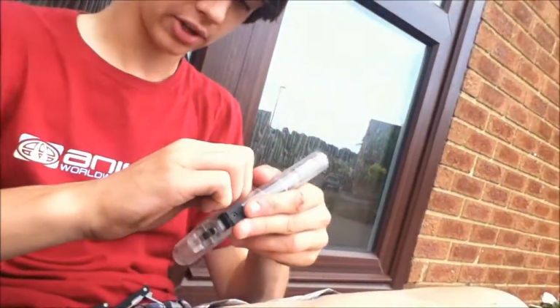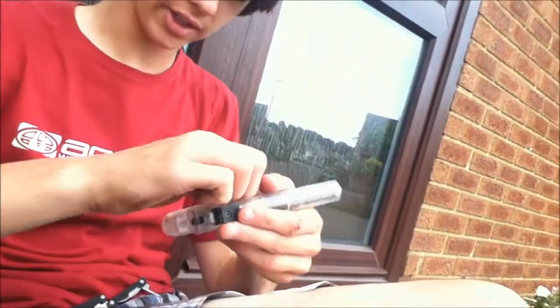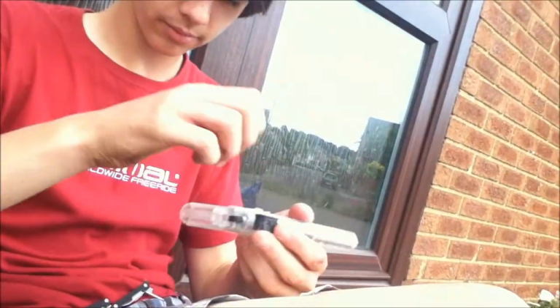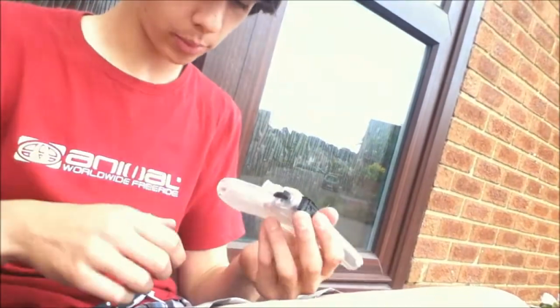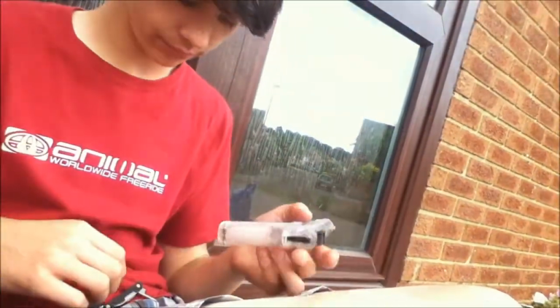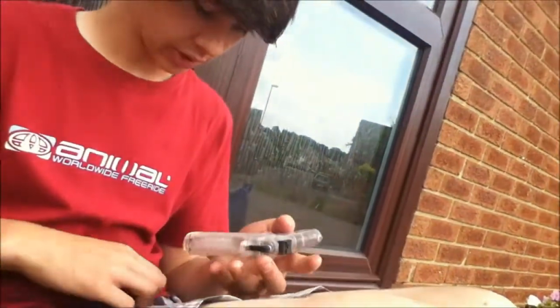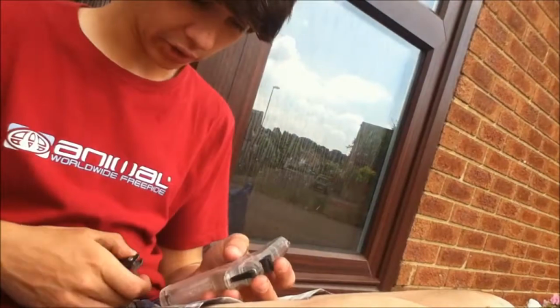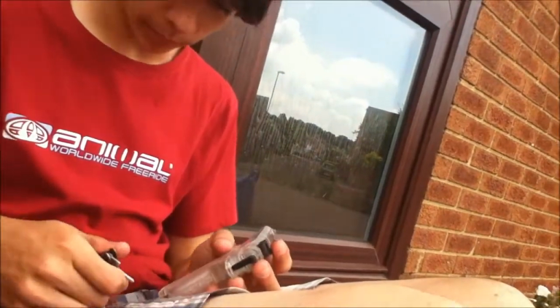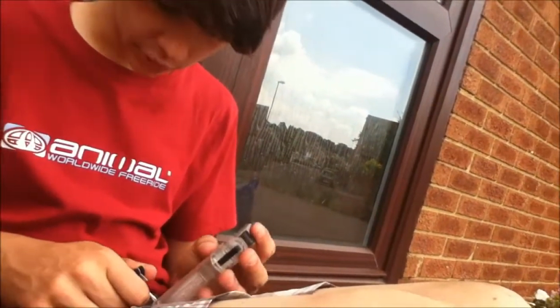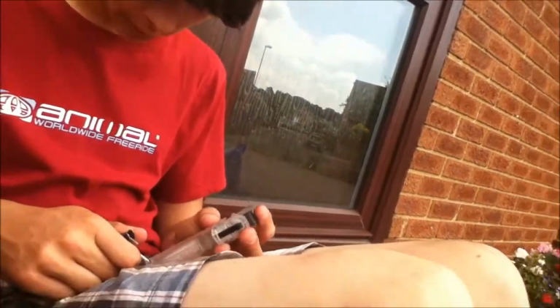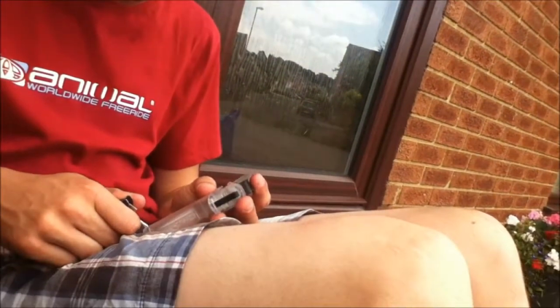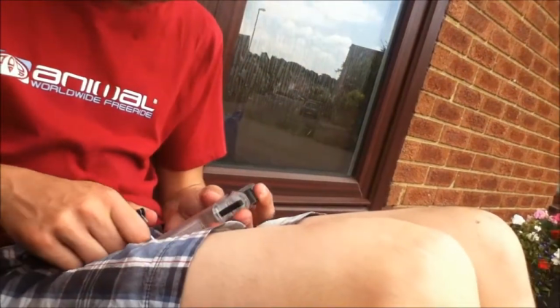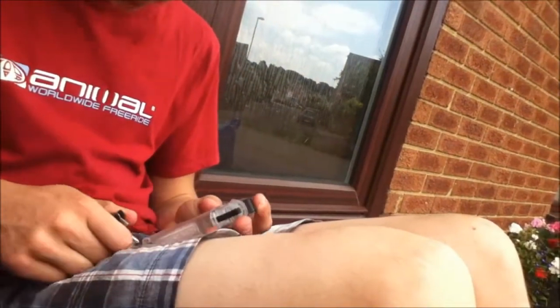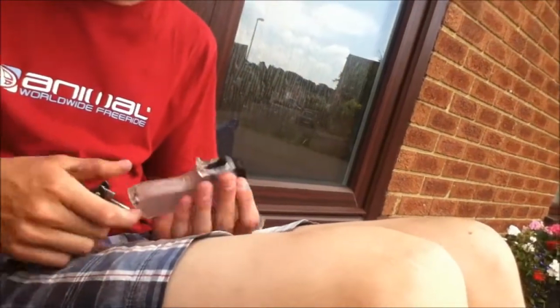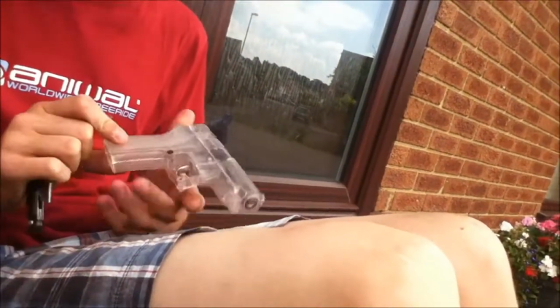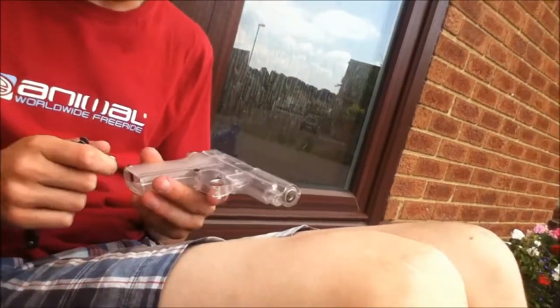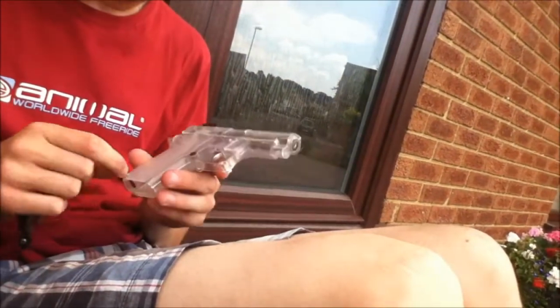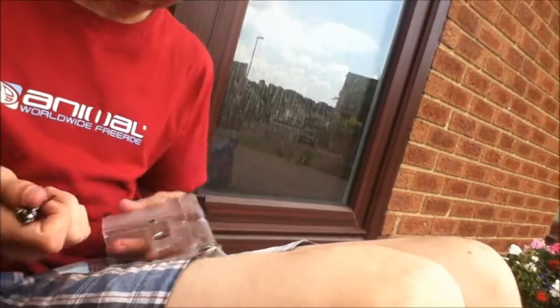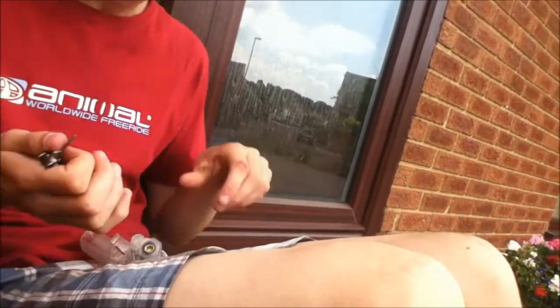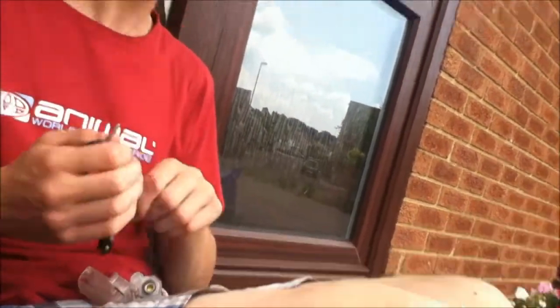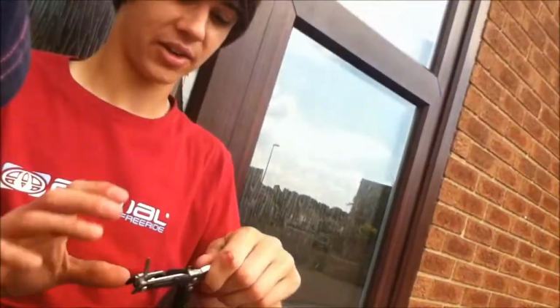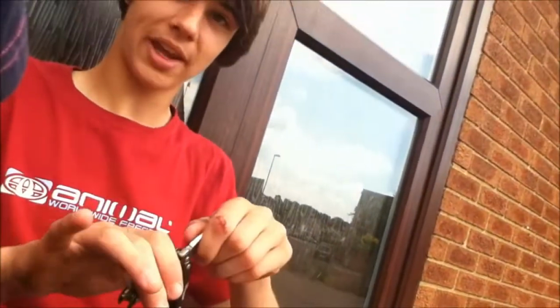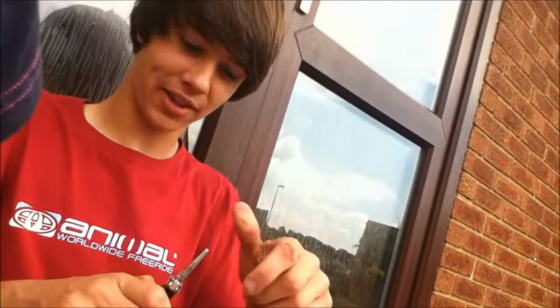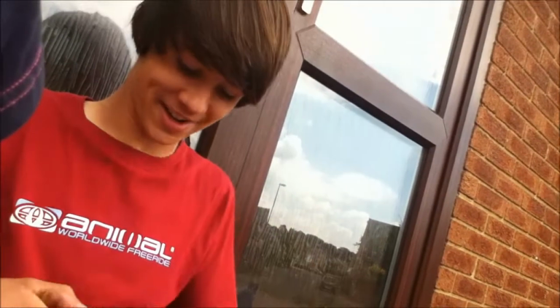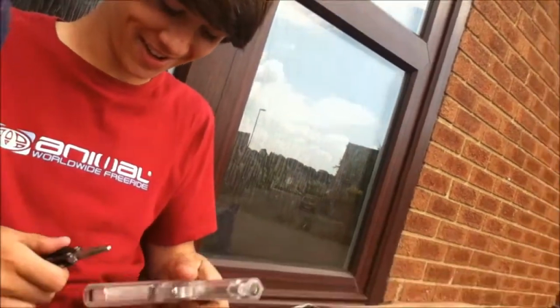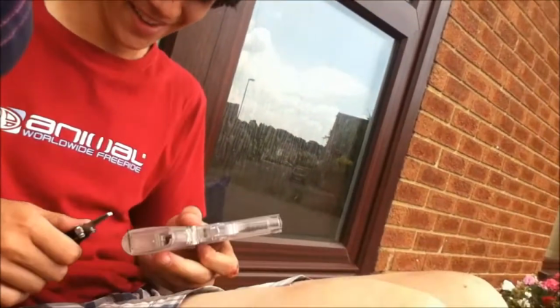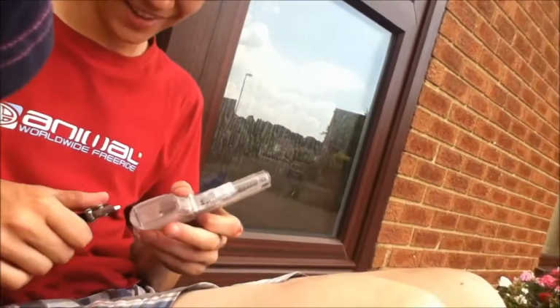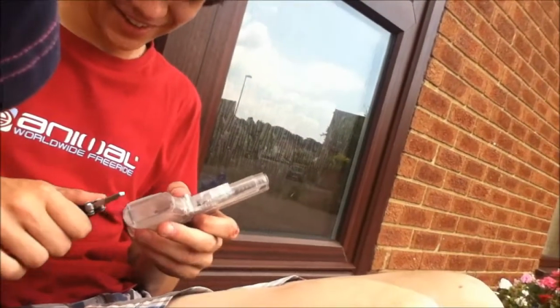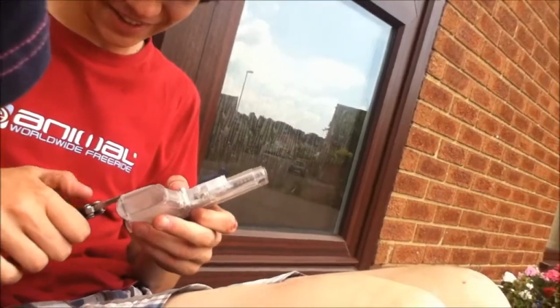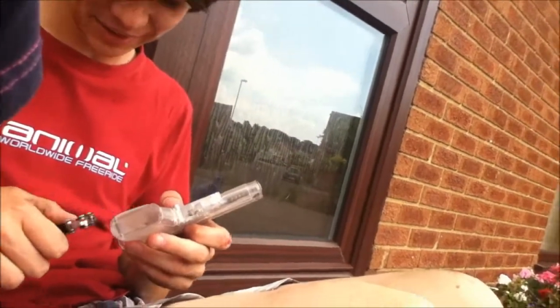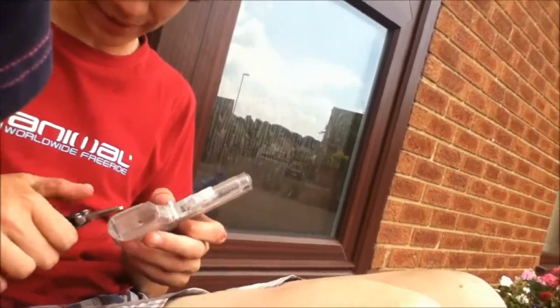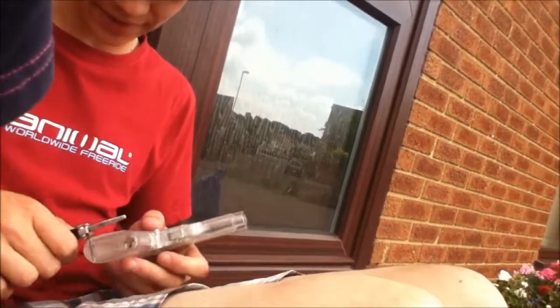Can you see that, everybody? So now you want to pop these little black ones out. And you want to be getting one of these little spanner things.